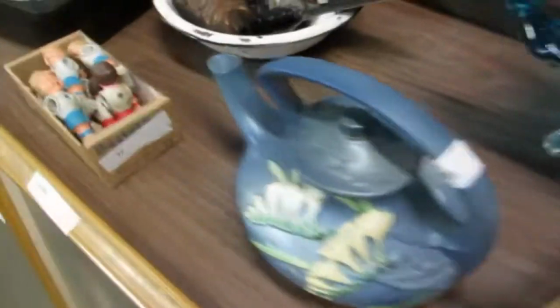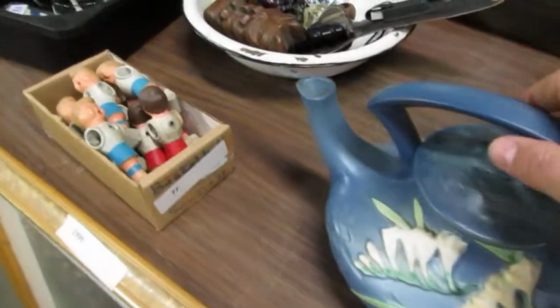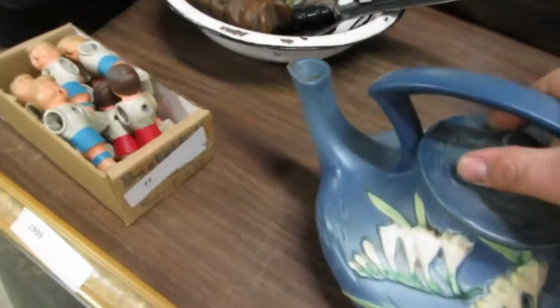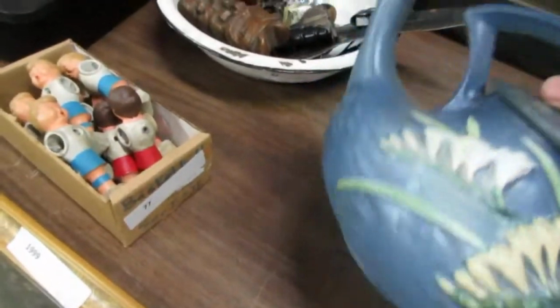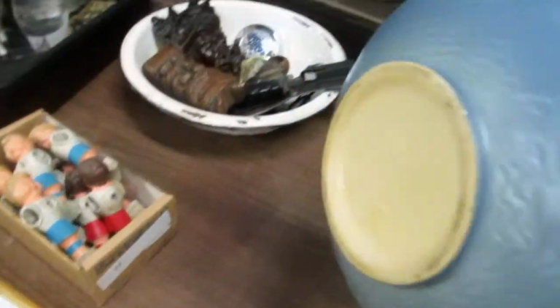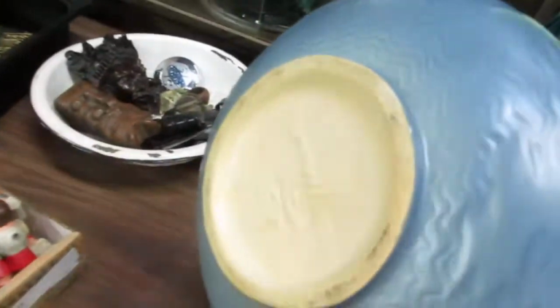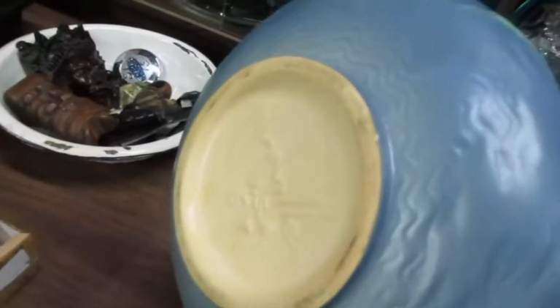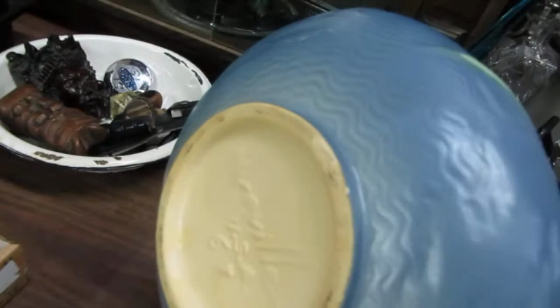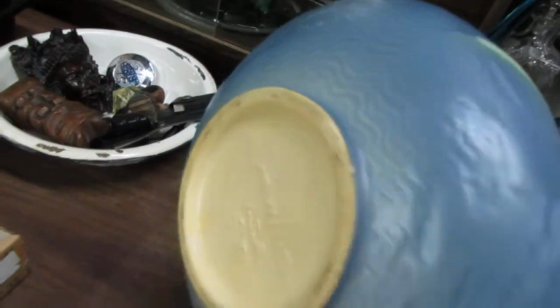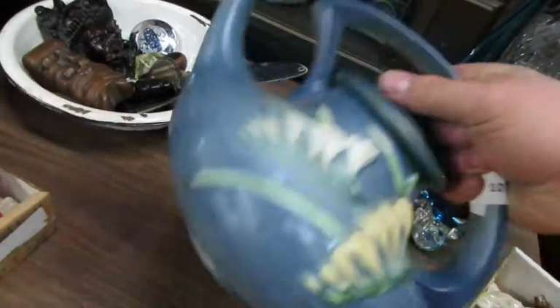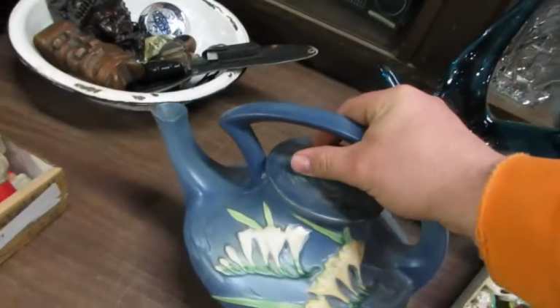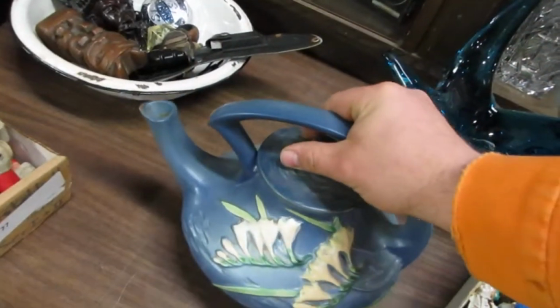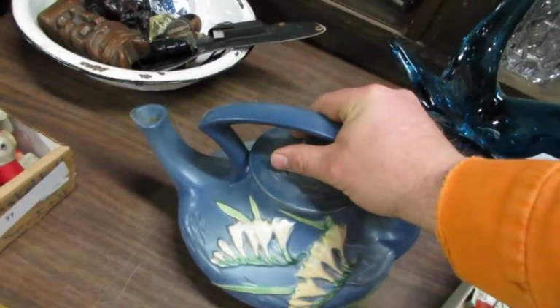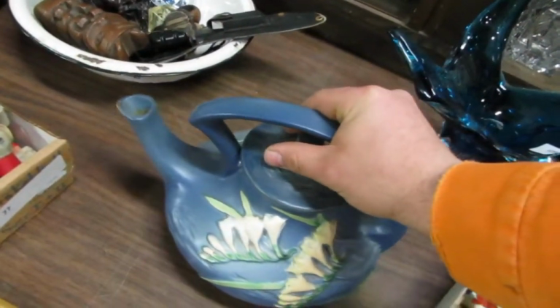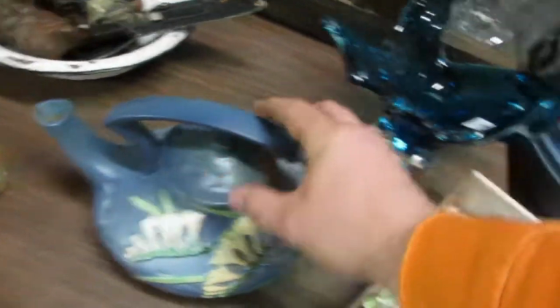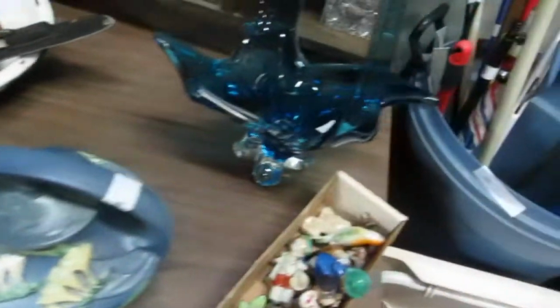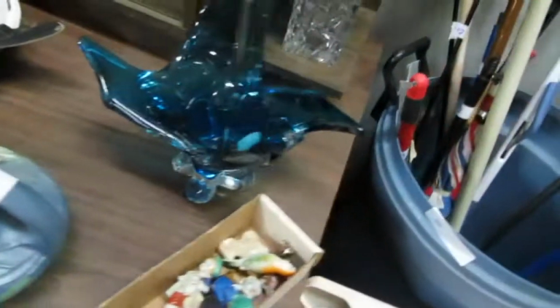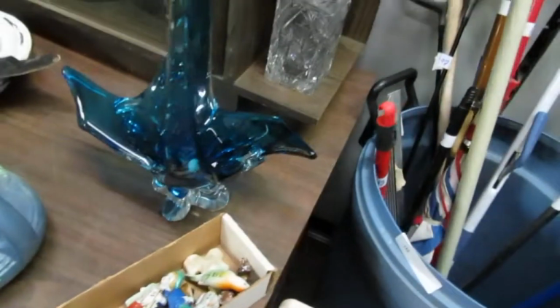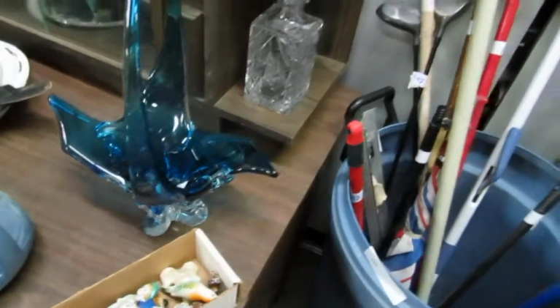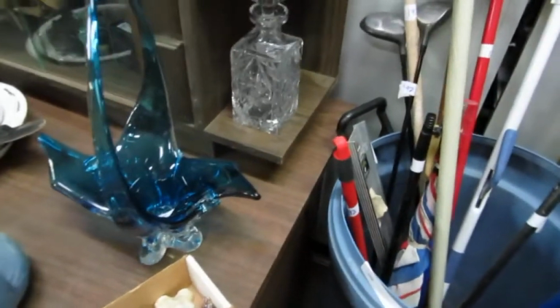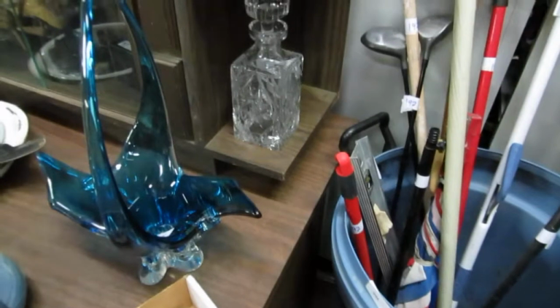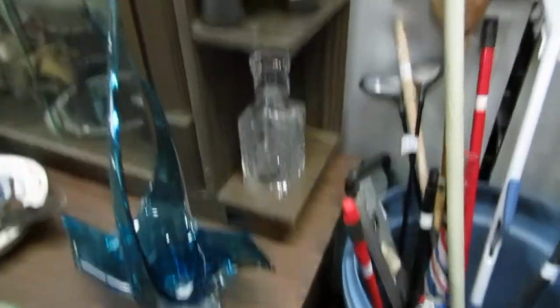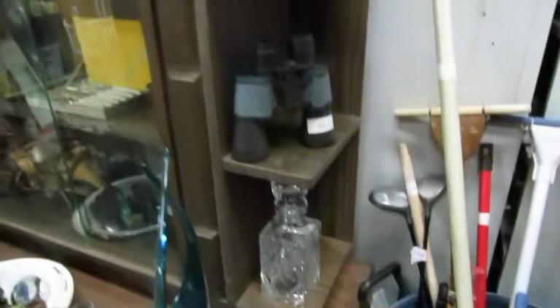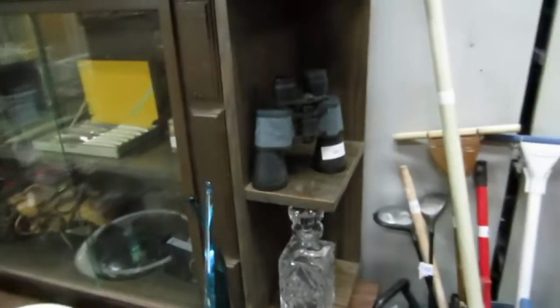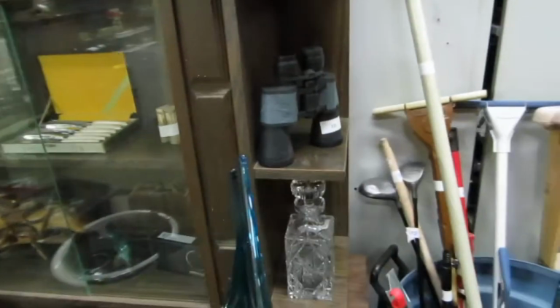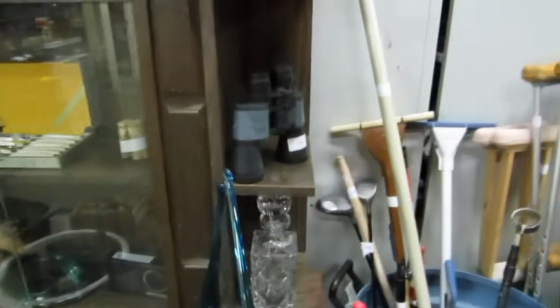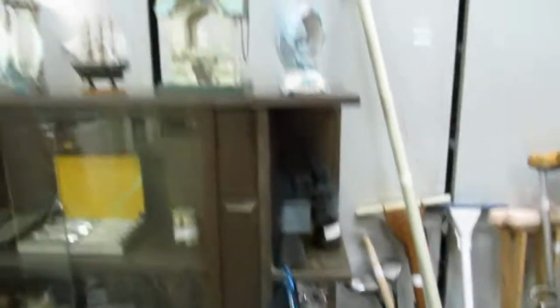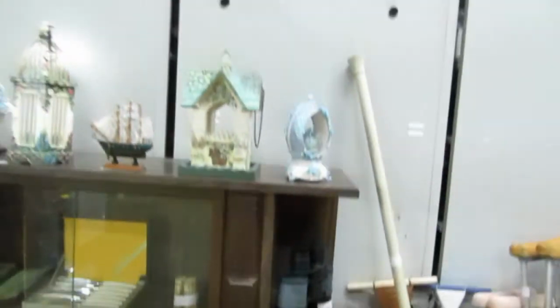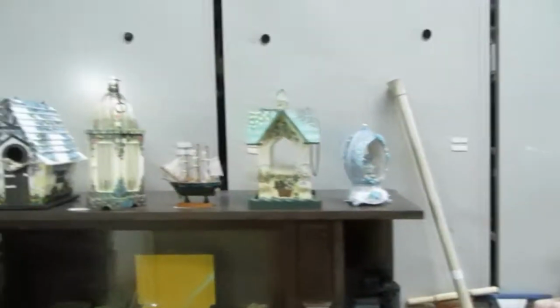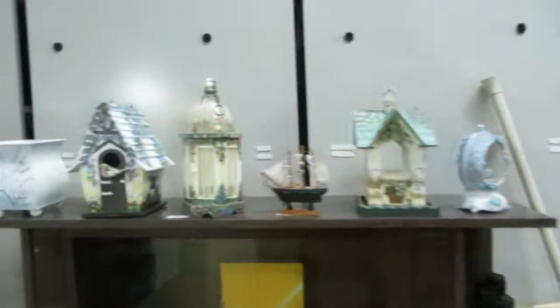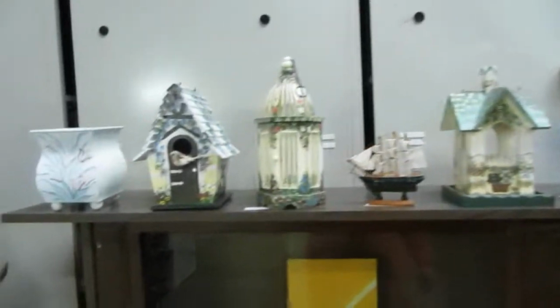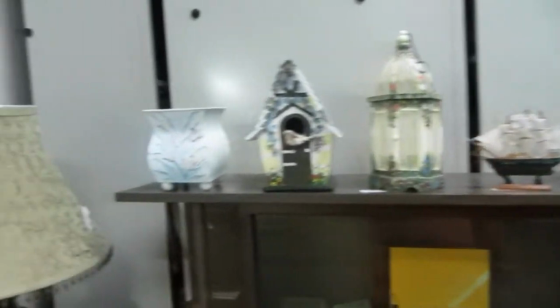We also have Roseville — this is a Roseville kettle. We've got some nice glass, a nice decanter, binoculars, birdhouses and boats on choice.